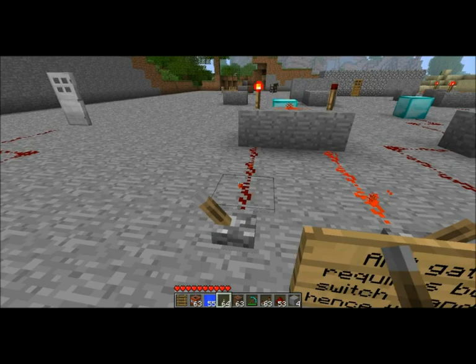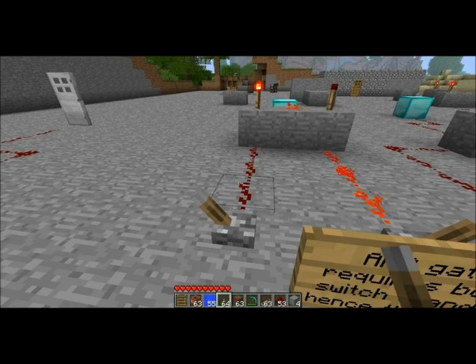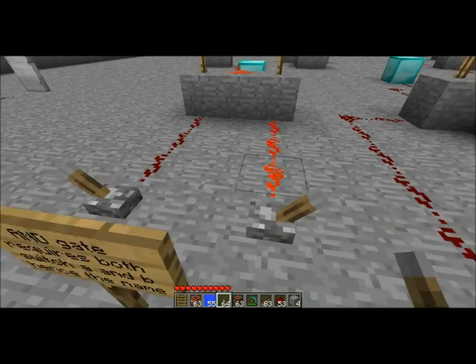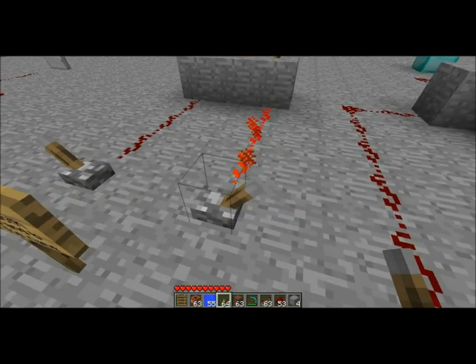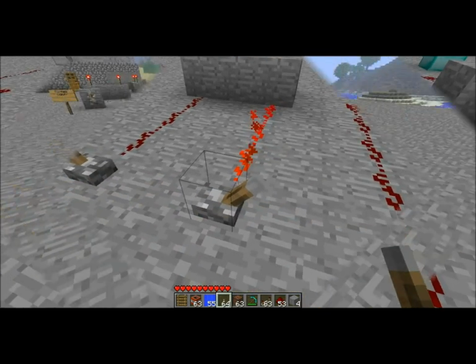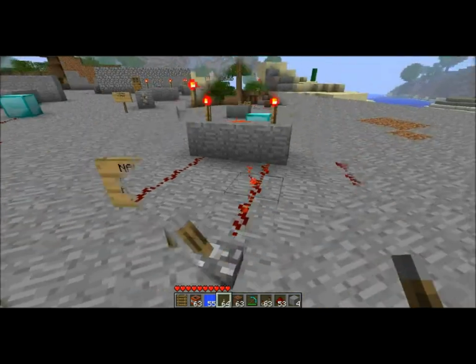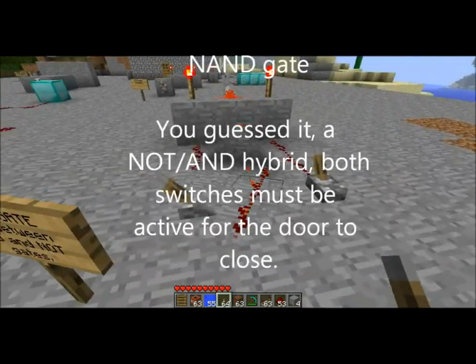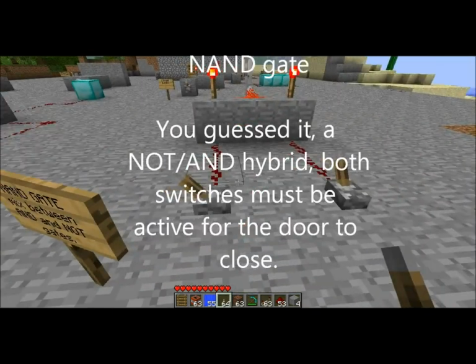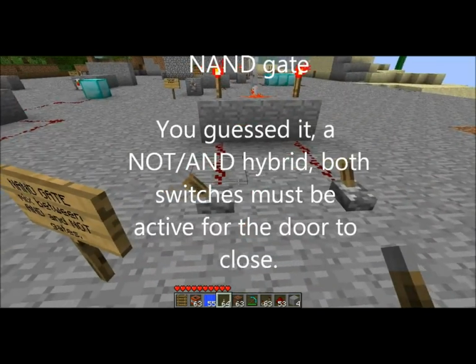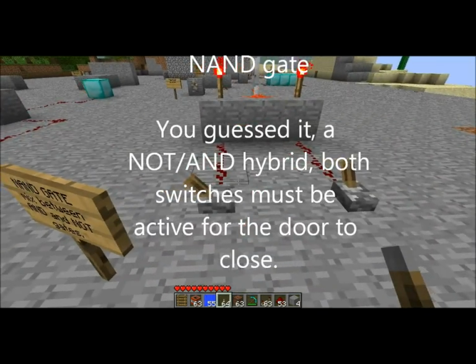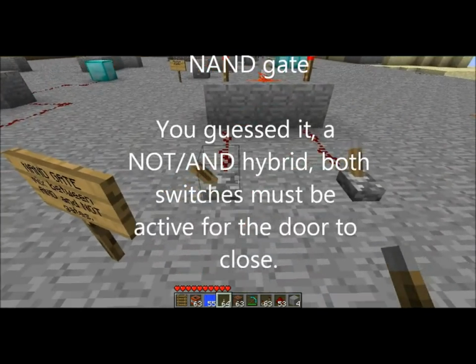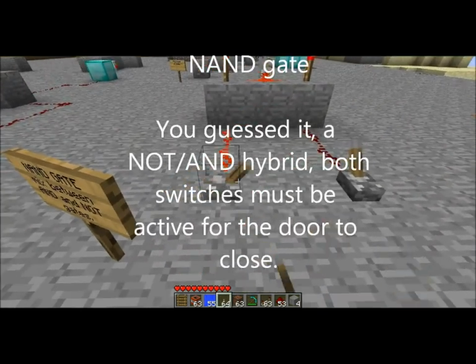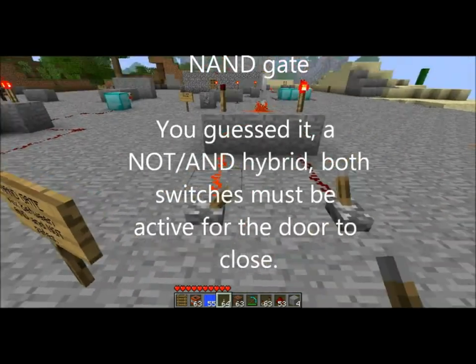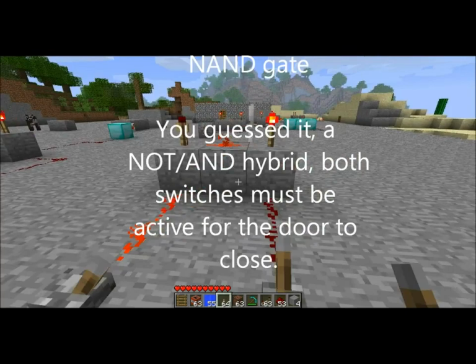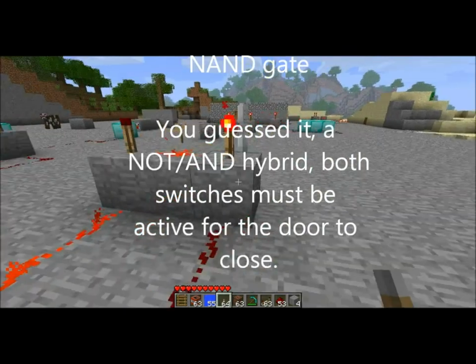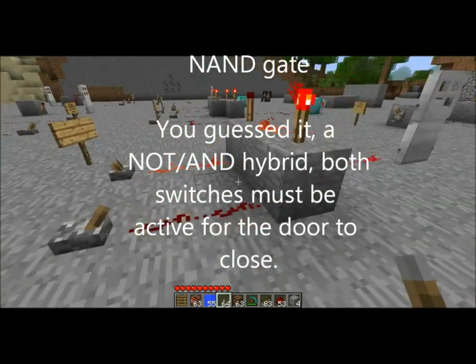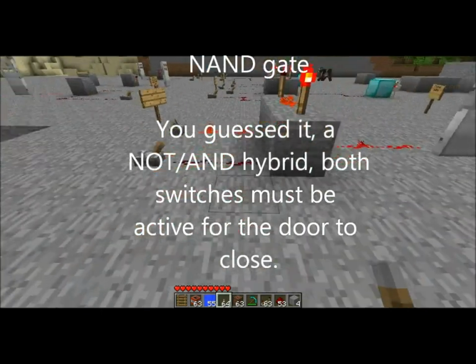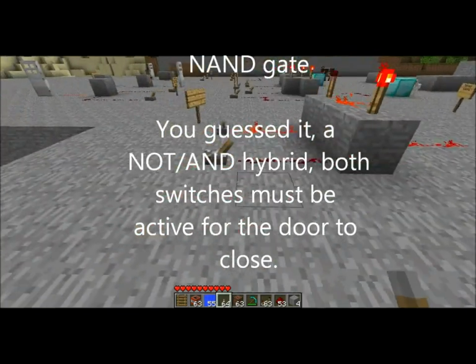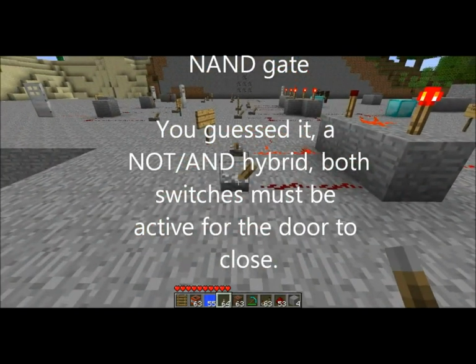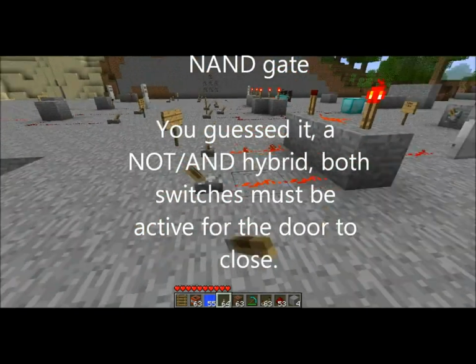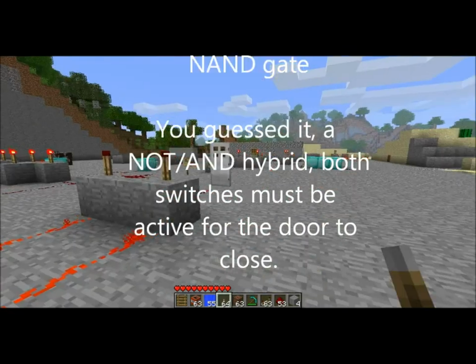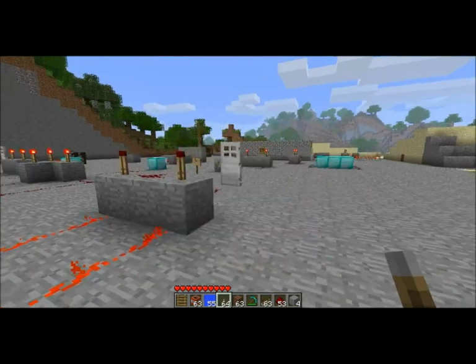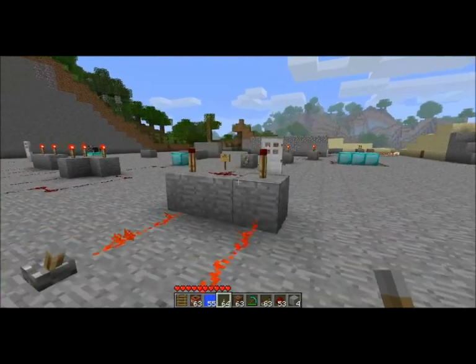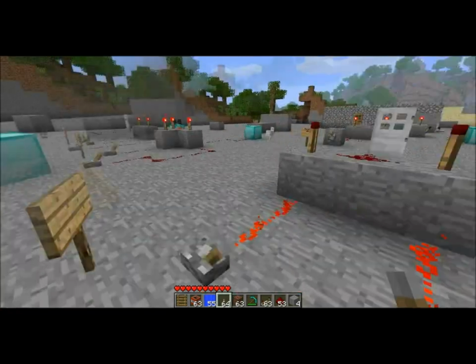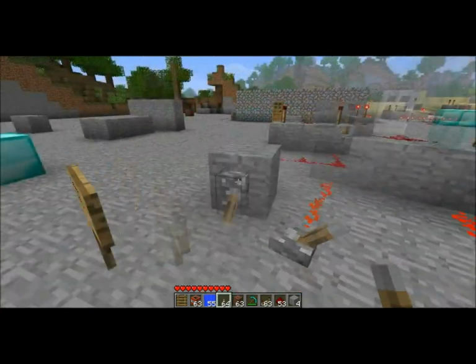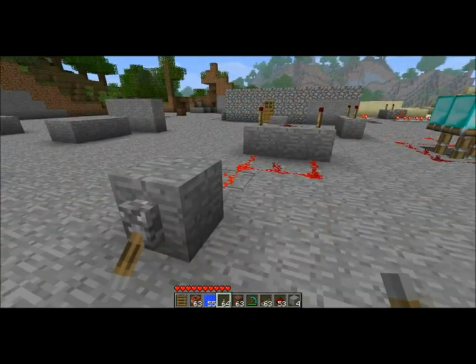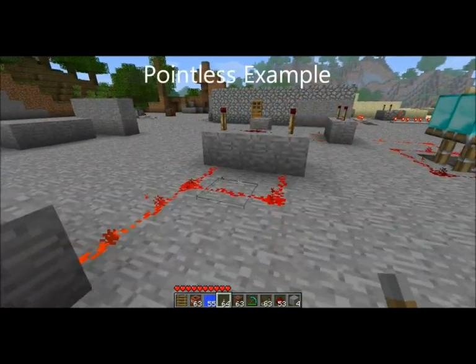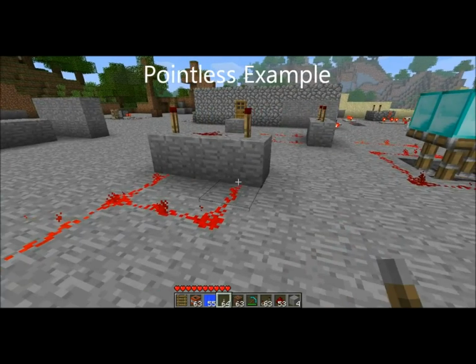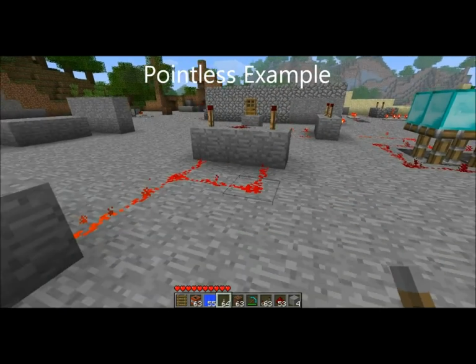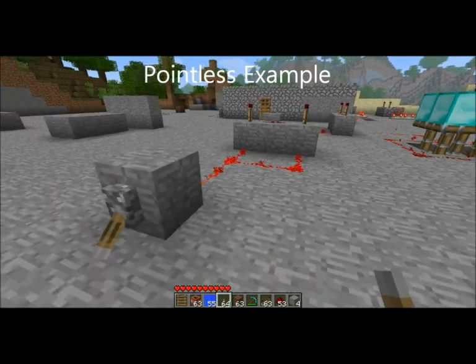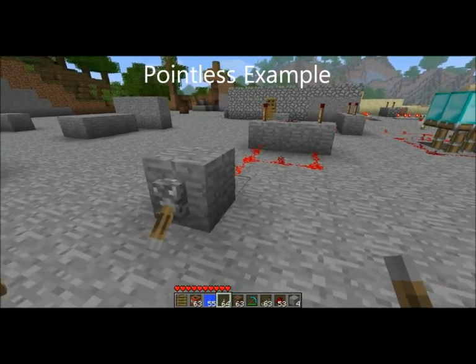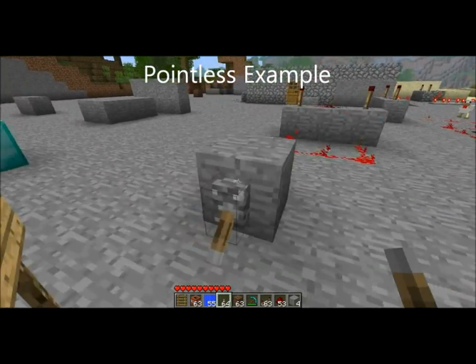Next is the NAND gate — you guessed it, a NOT and AND hybrid. Both switches must be active for the door to close. Here's a little pointless example.